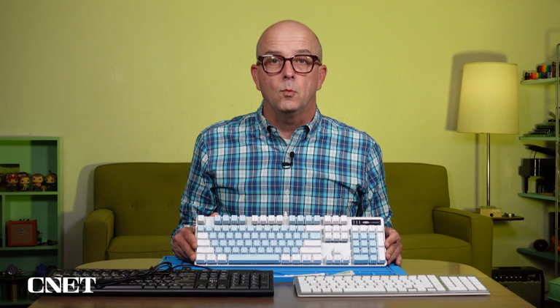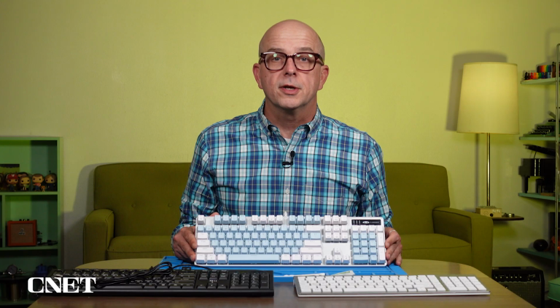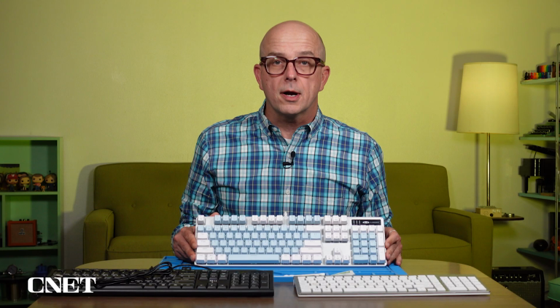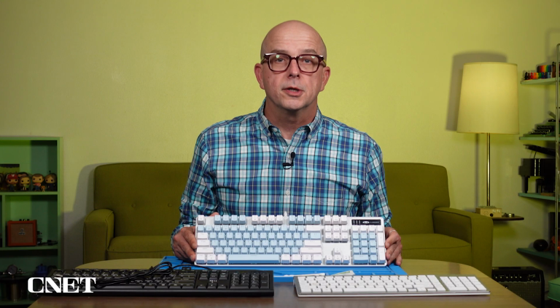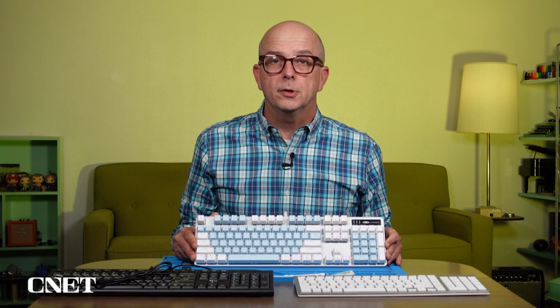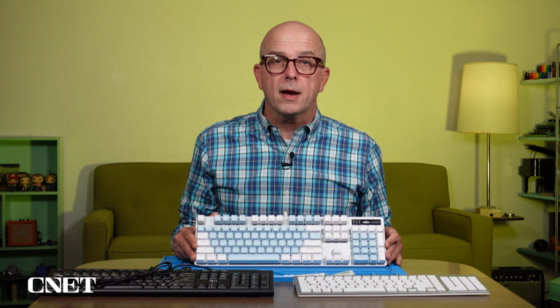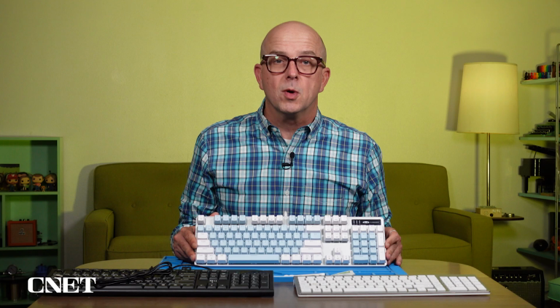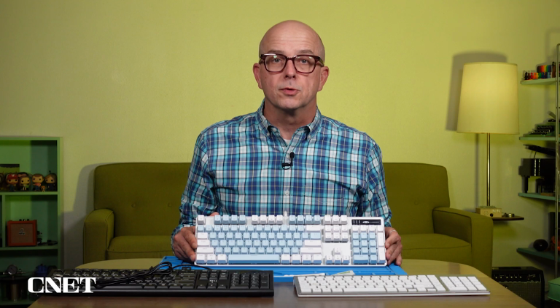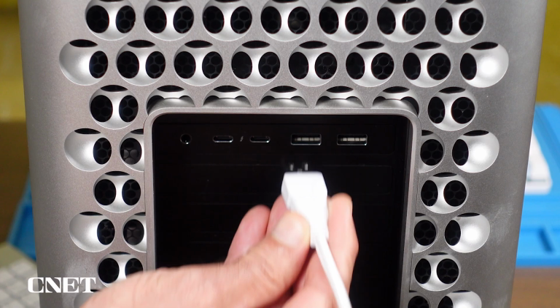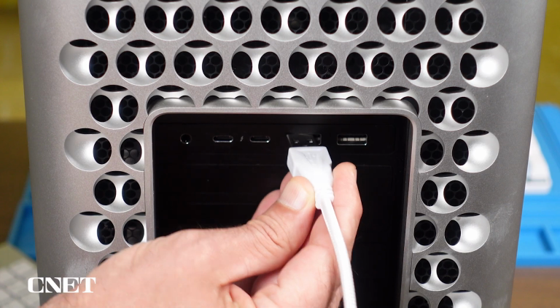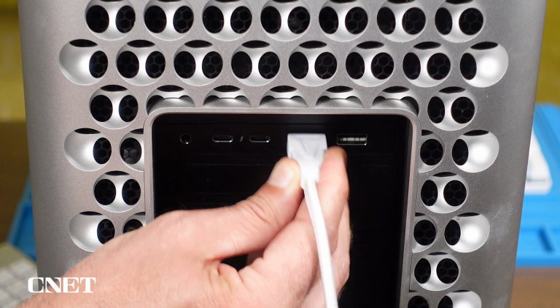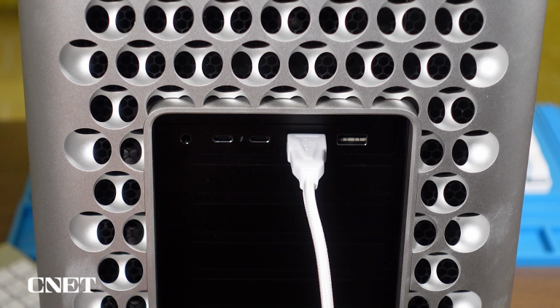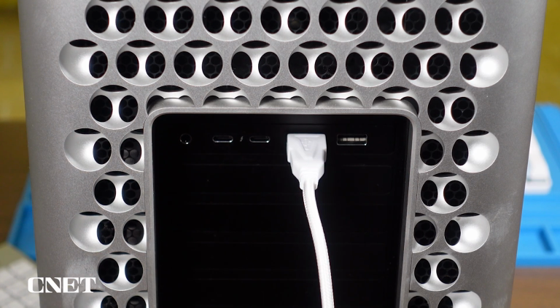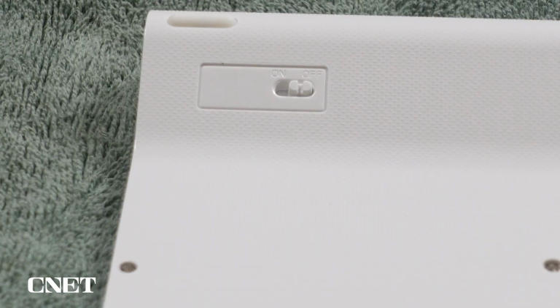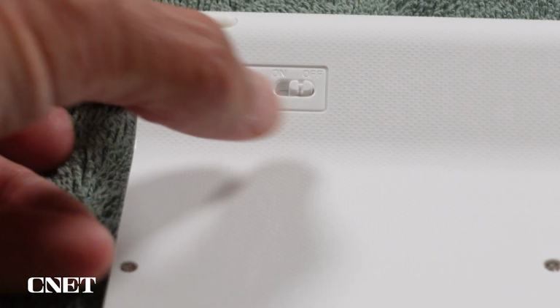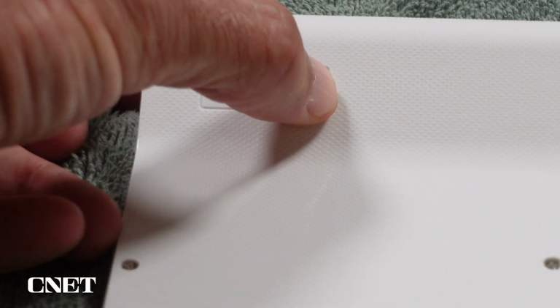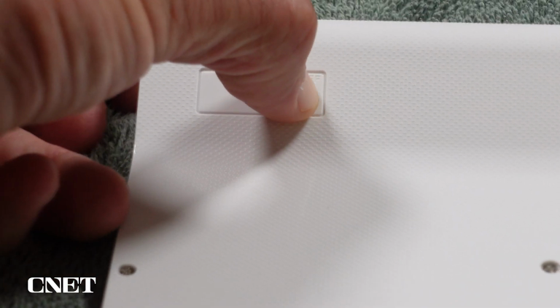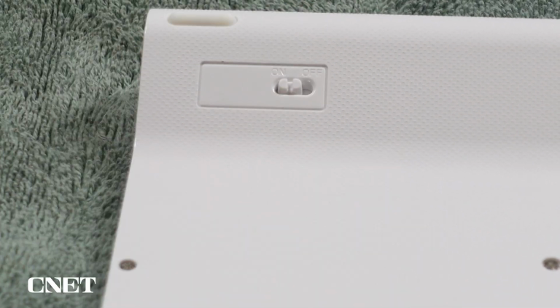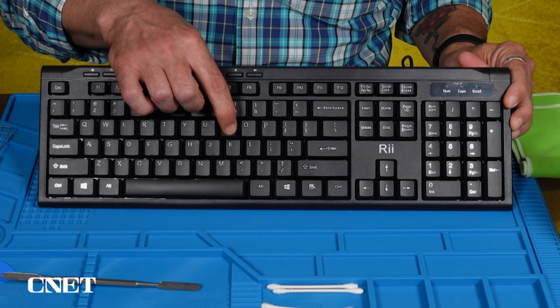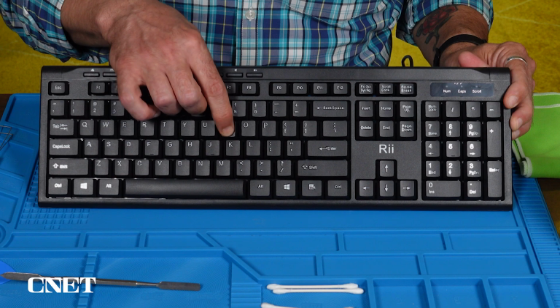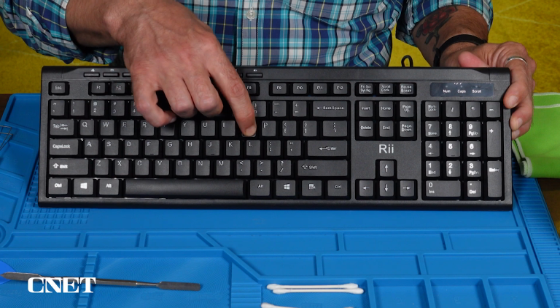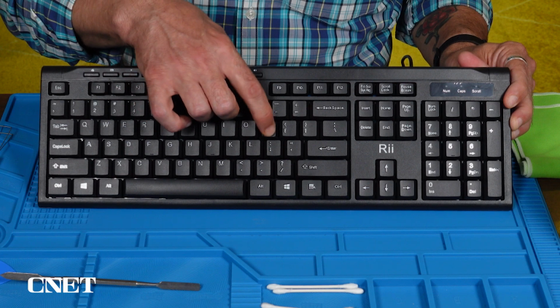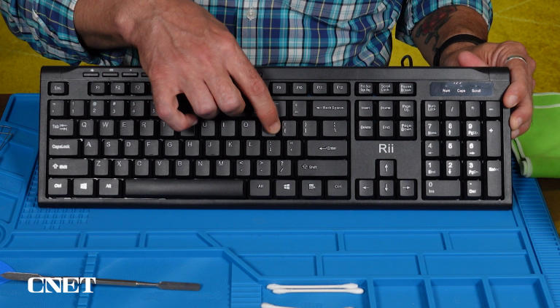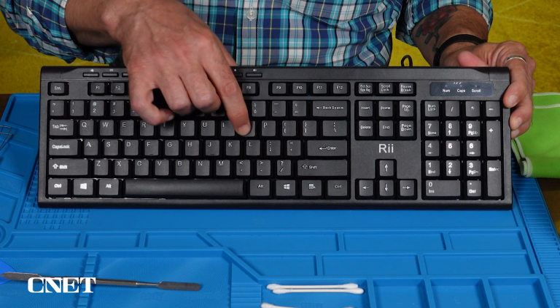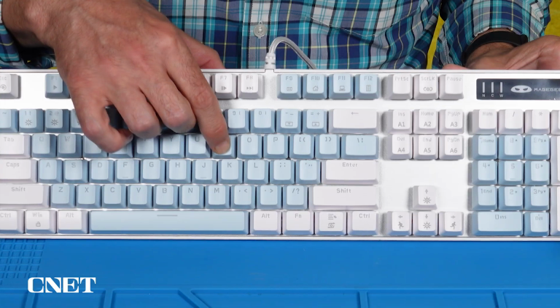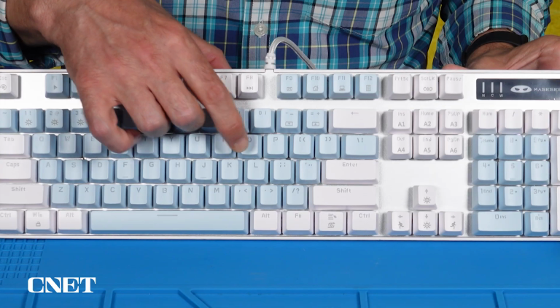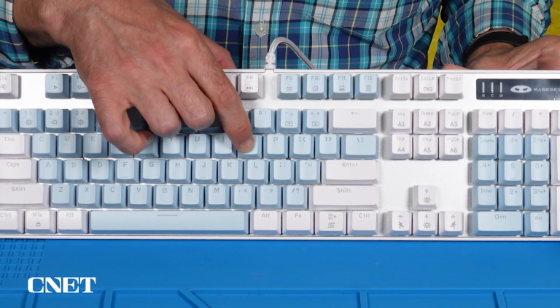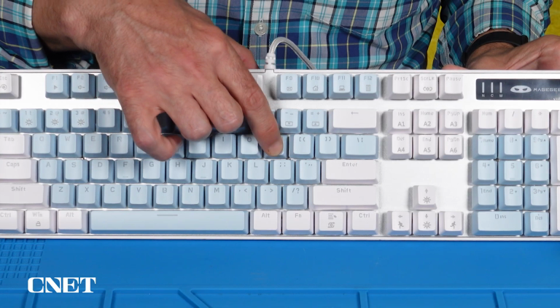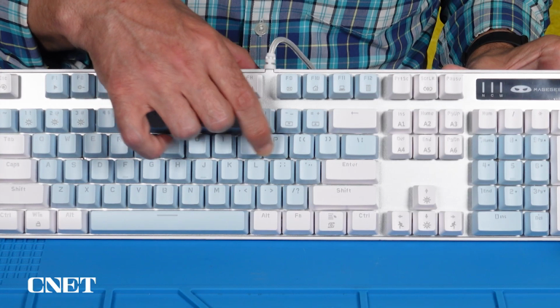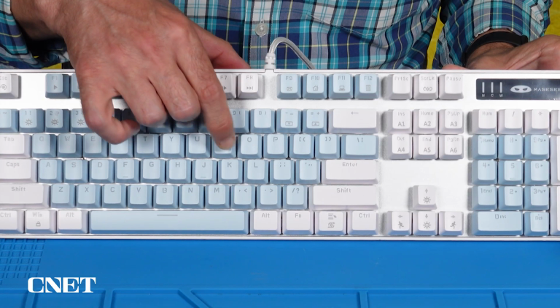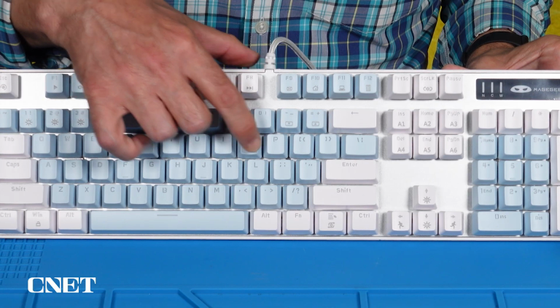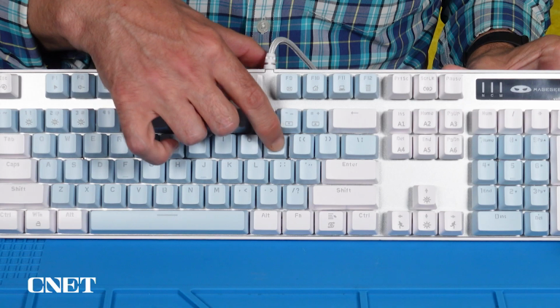When everything is dry and reassembled, it's time for the moment of truth. Go ahead and plug your keyboard back in, or turn it on. With any luck, your sticky keys will be working smoothly again, and you can get back to sending uplifting messages to strangers on the internet.